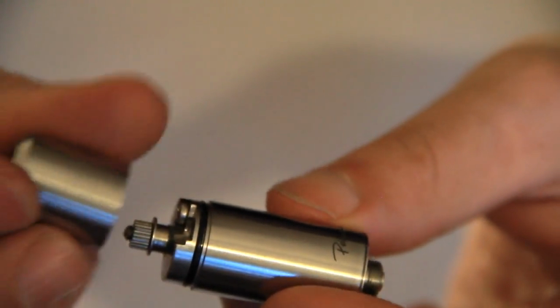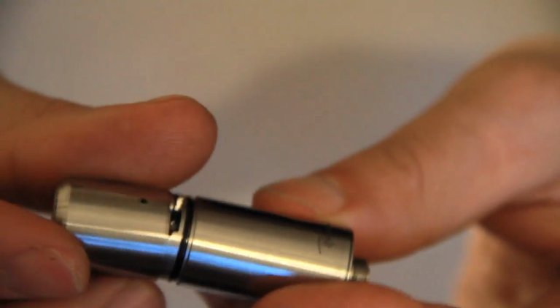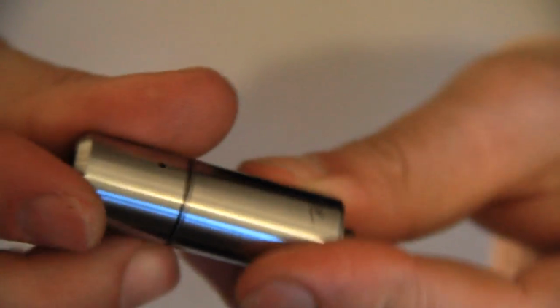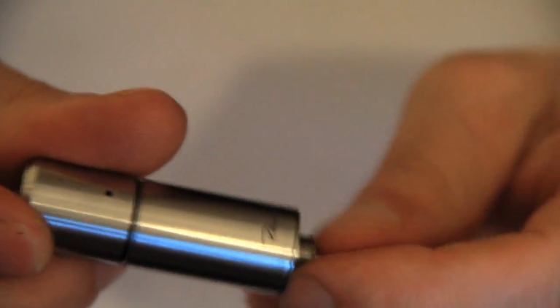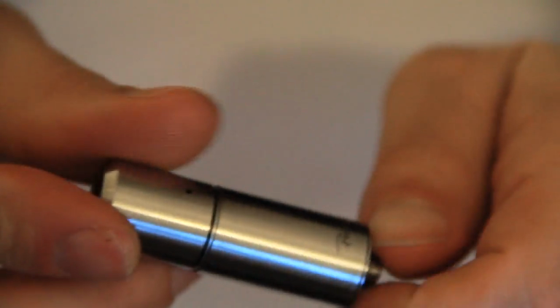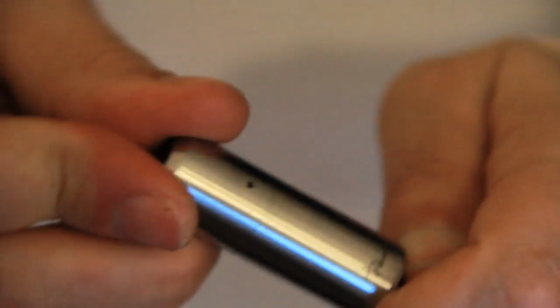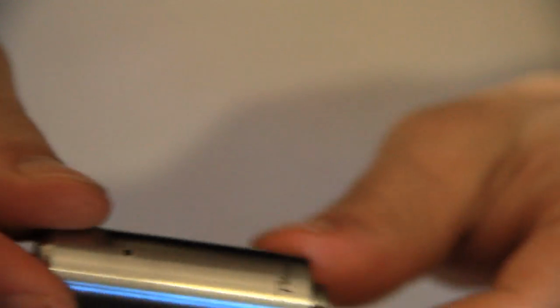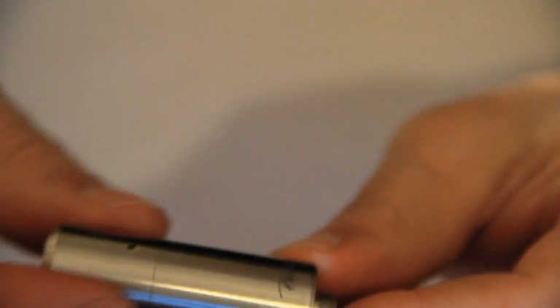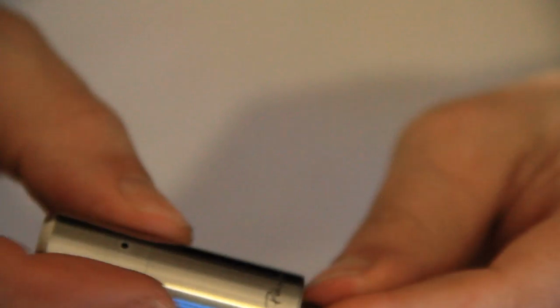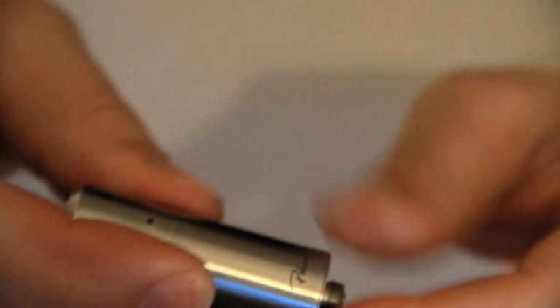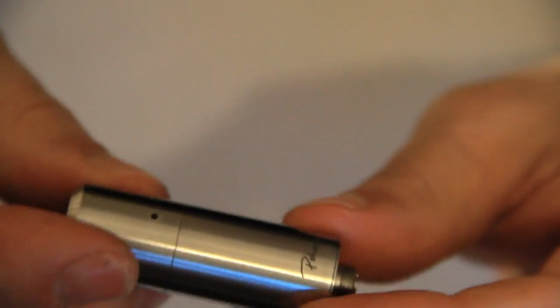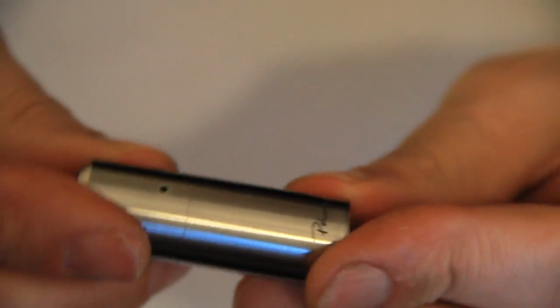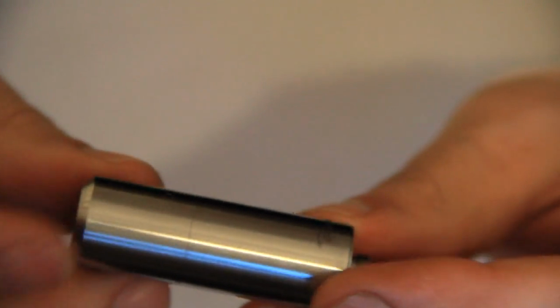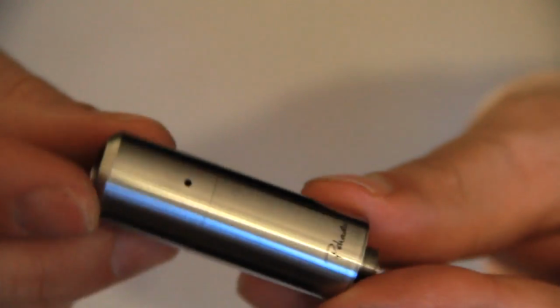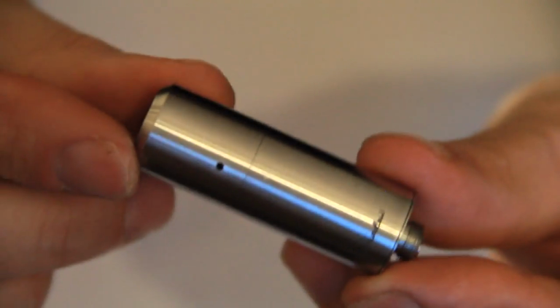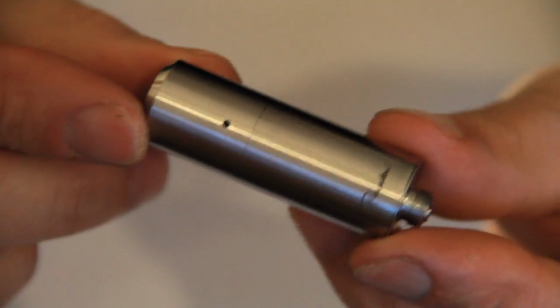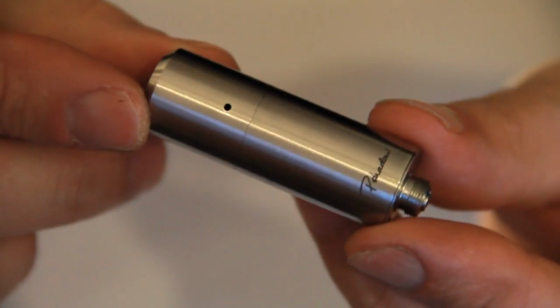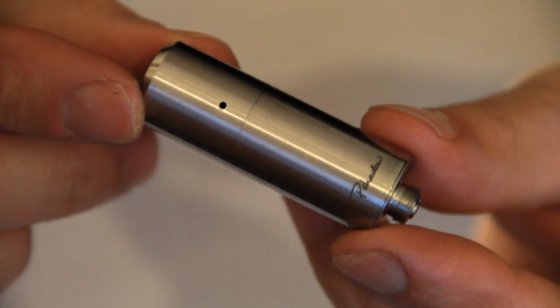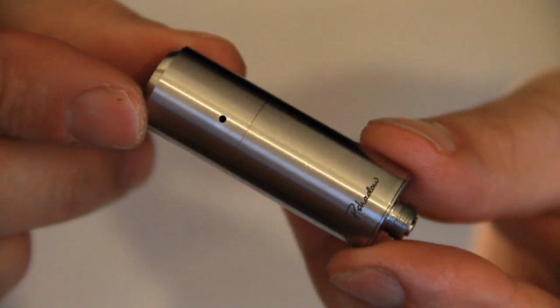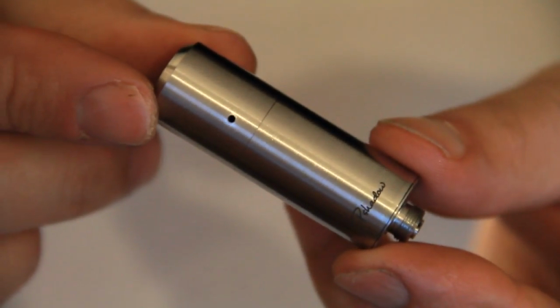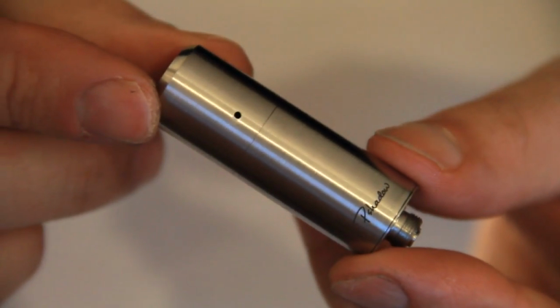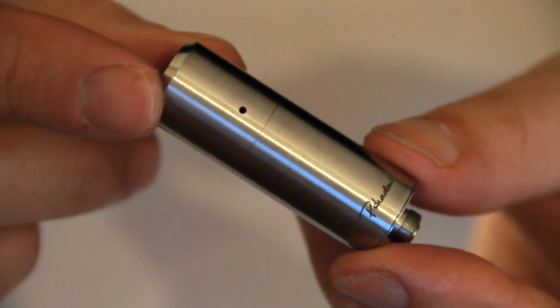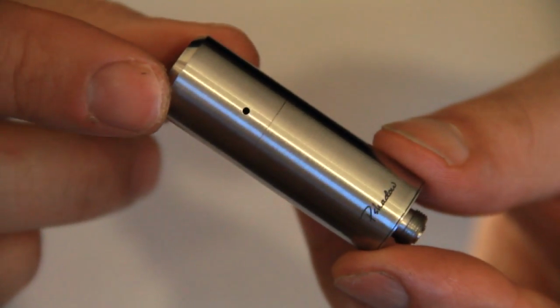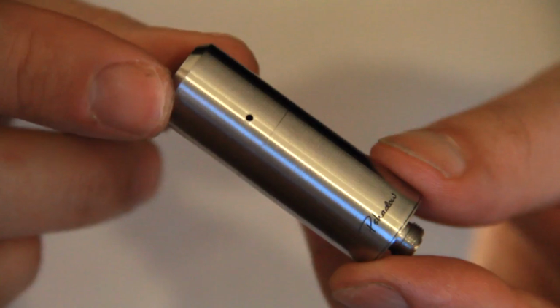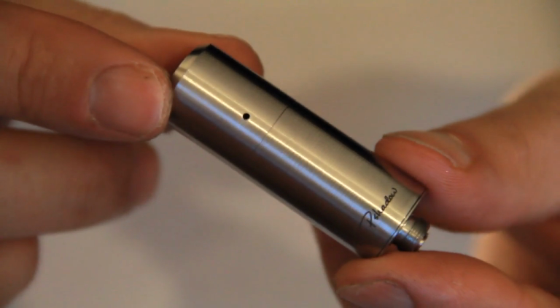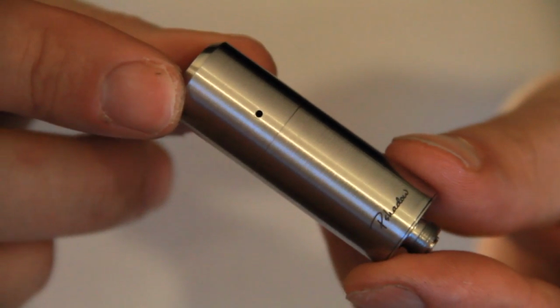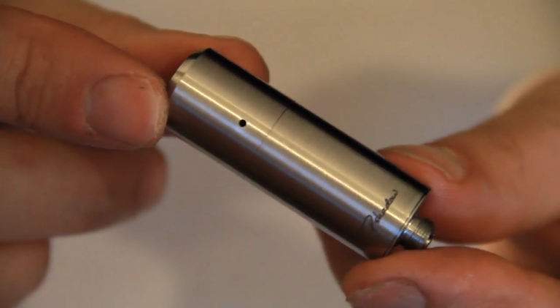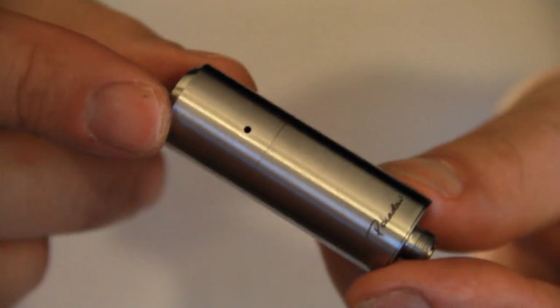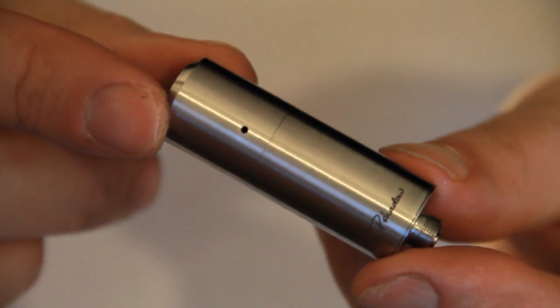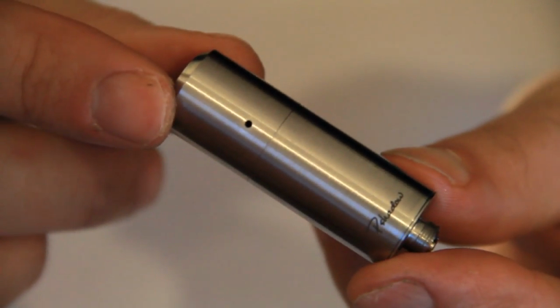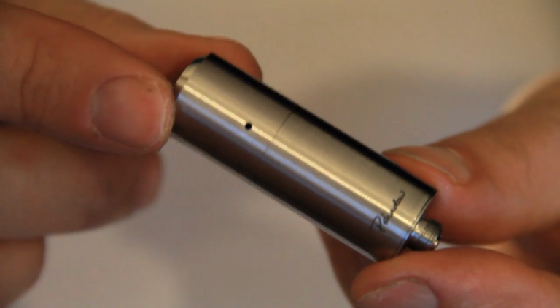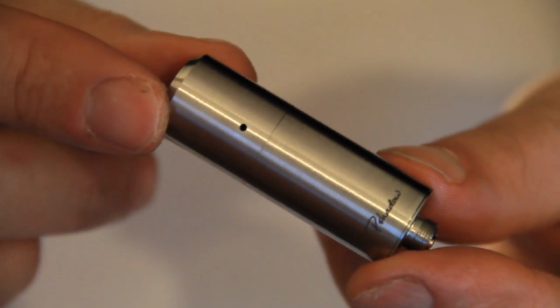Put the top cap back on, held in nice and firm by those O-rings — it's a really good looking piece. What we'll do now is throw a wick in this, put a micro-coil on it, and then go back to giving it a bloody good vaping.